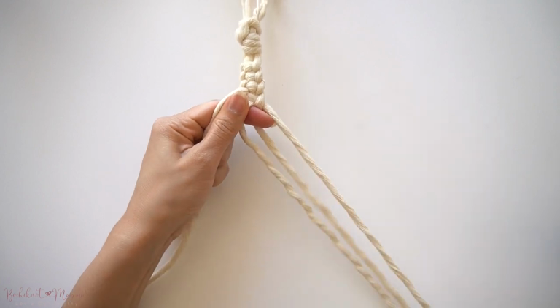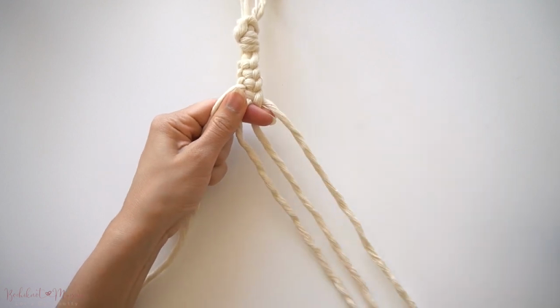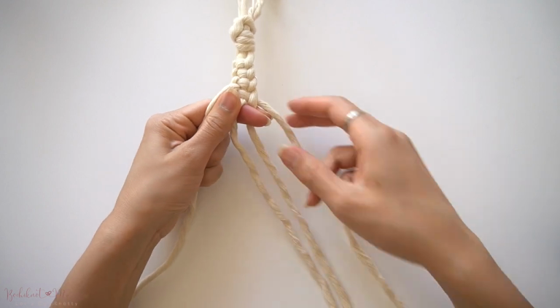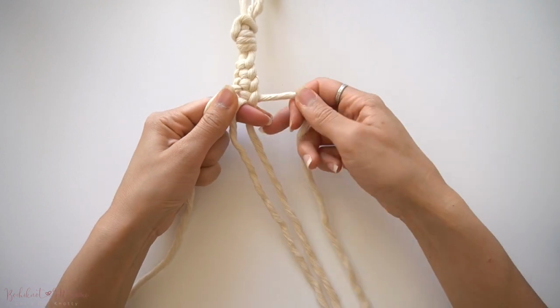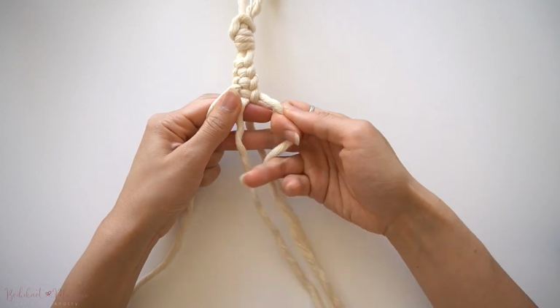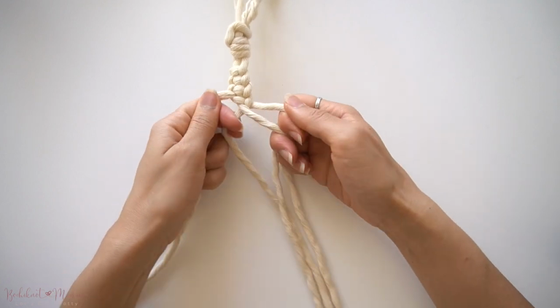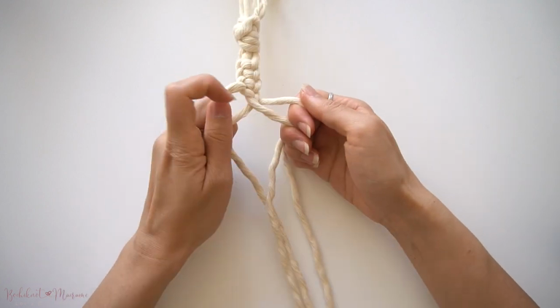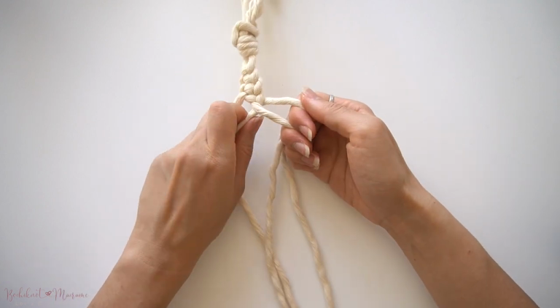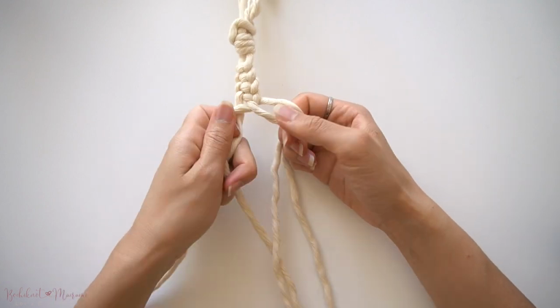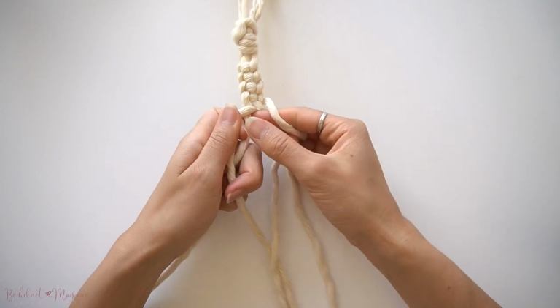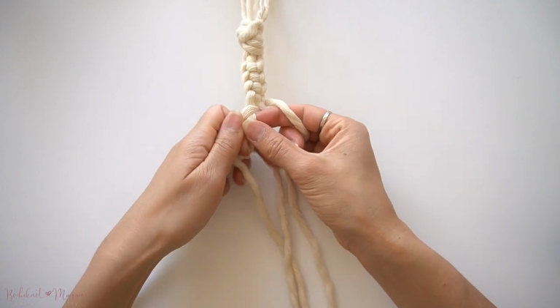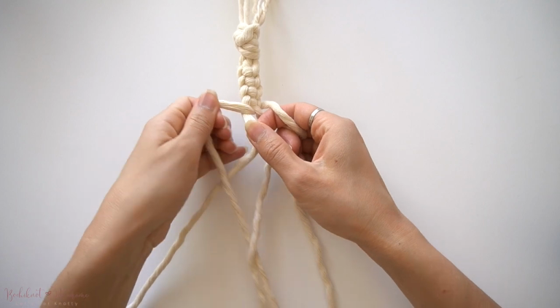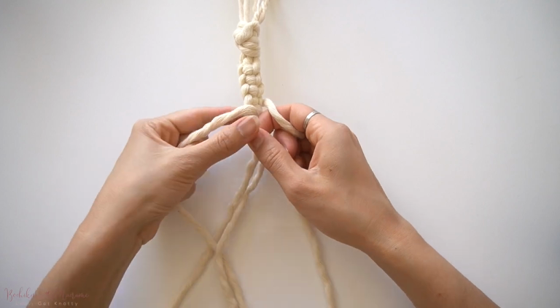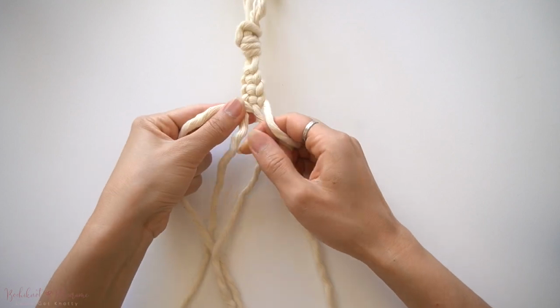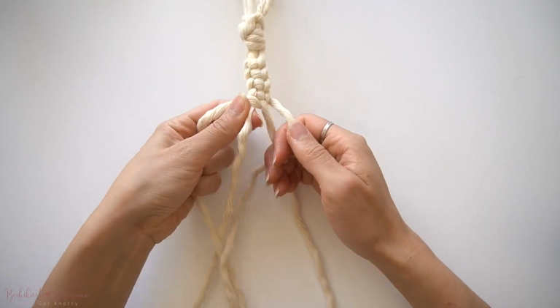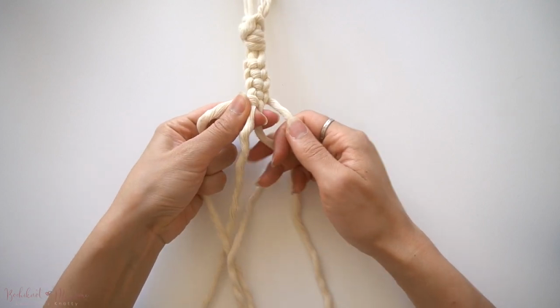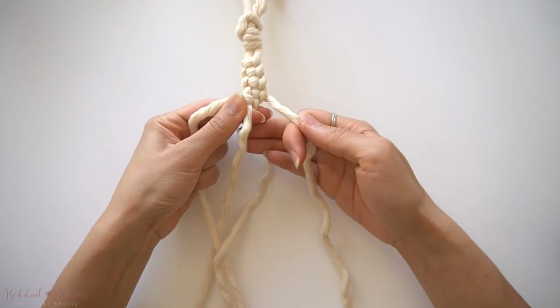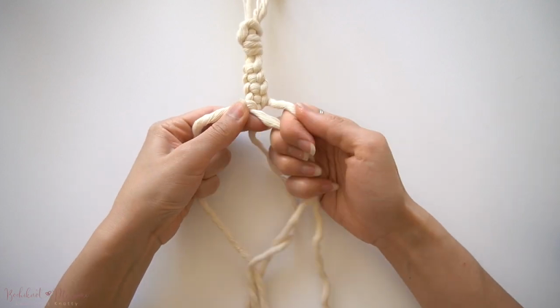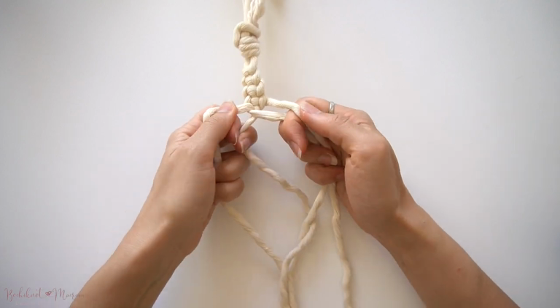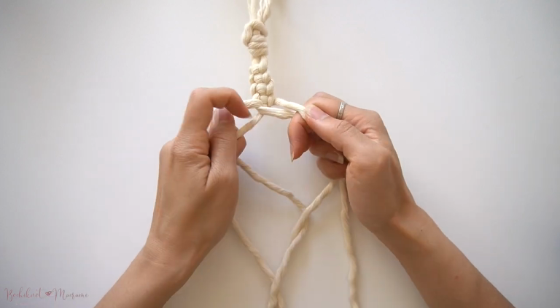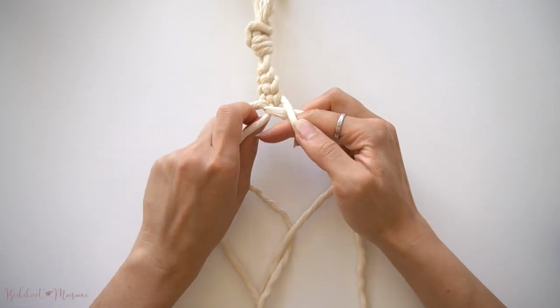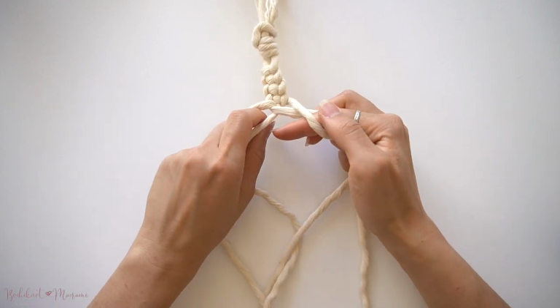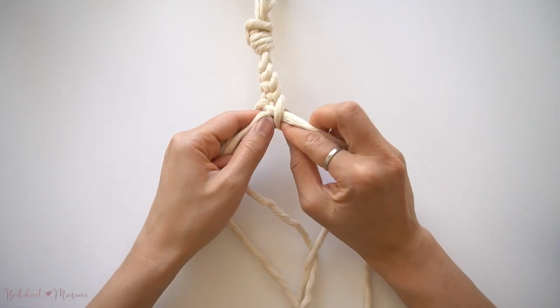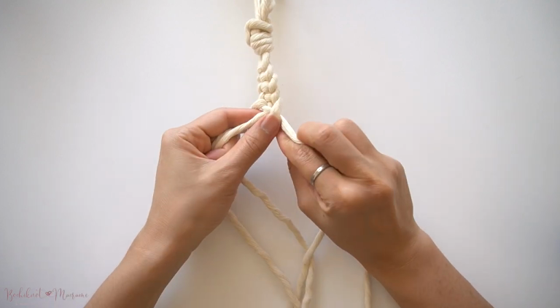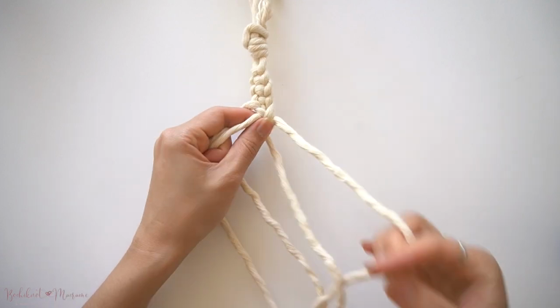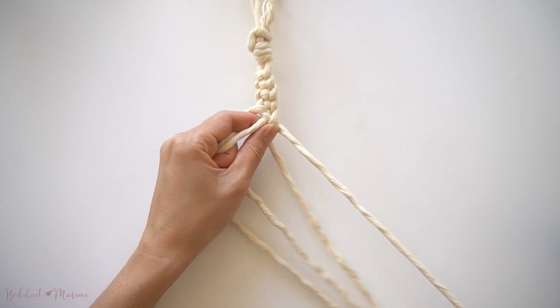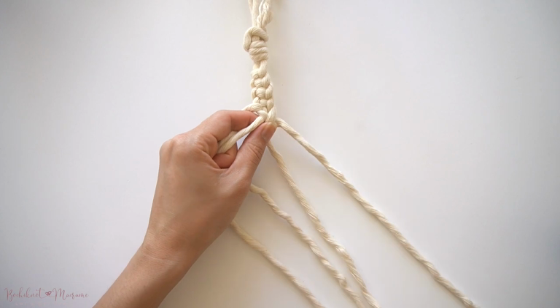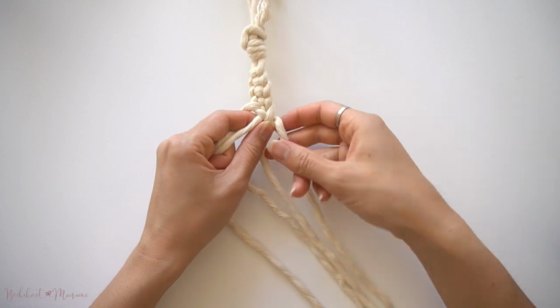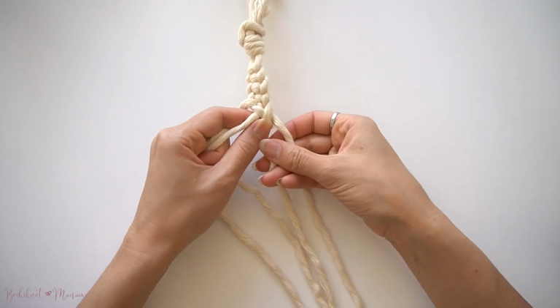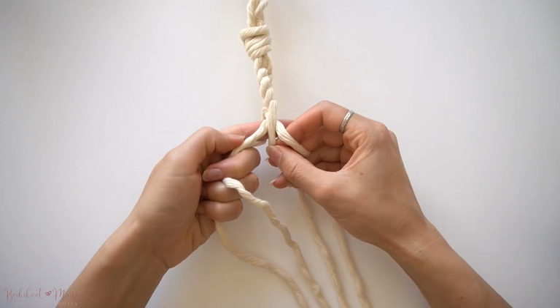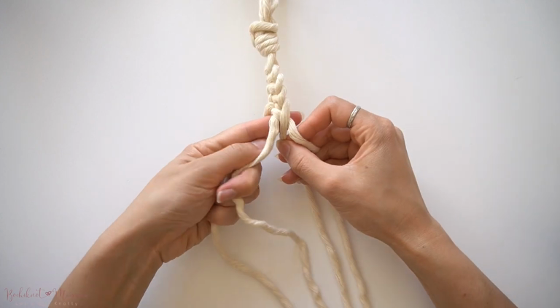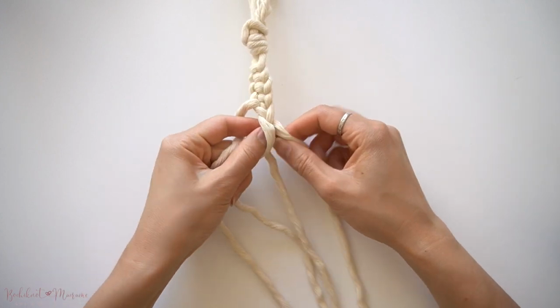Continue repeating this pattern several times. If you're looking for something that requires four cords, this is a great braid pattern to incorporate as tassels or layers onto a macrame project.